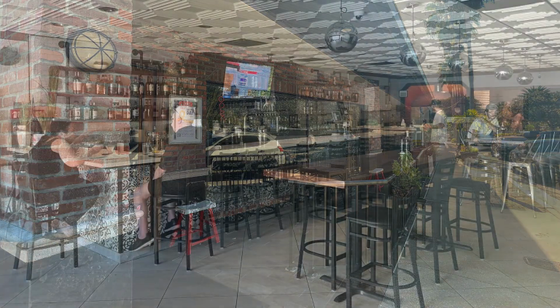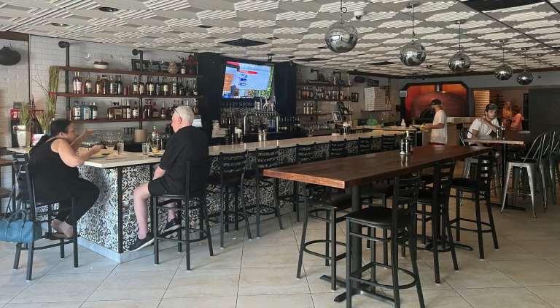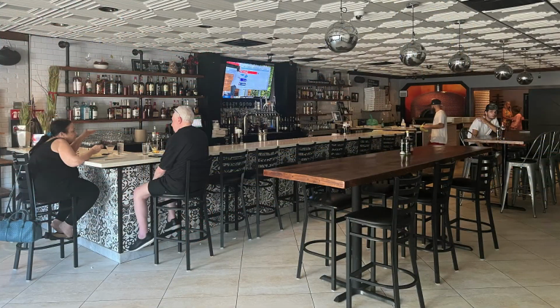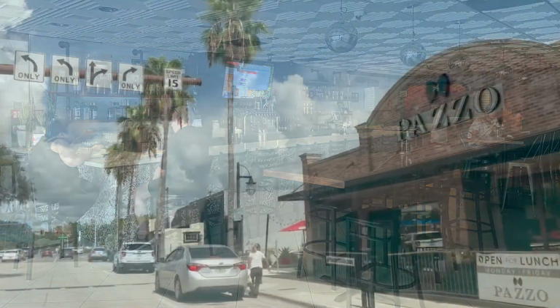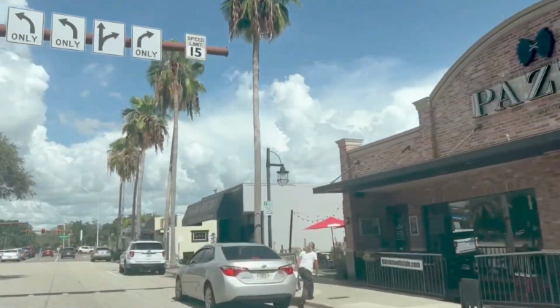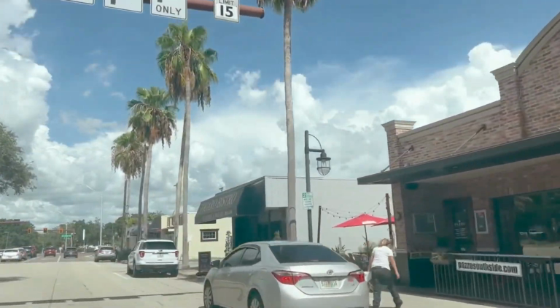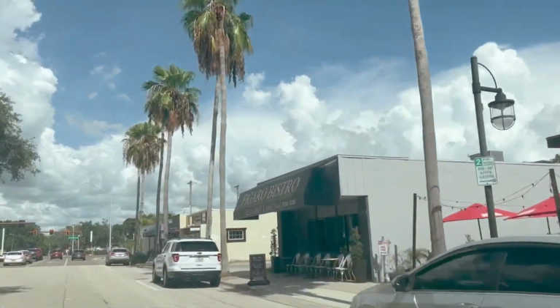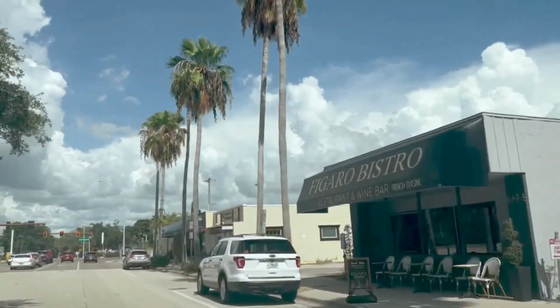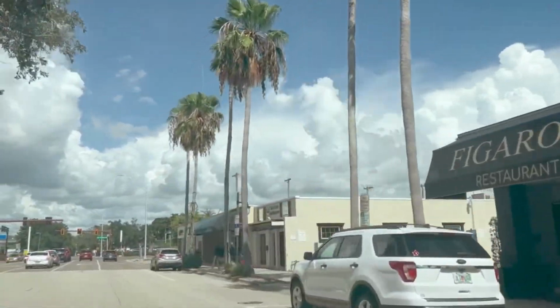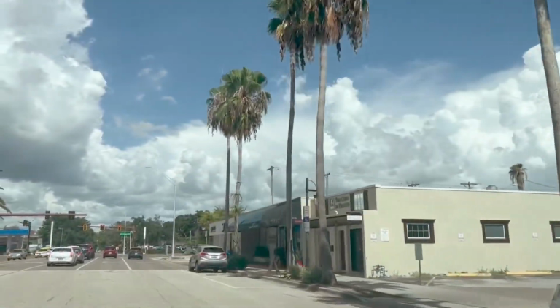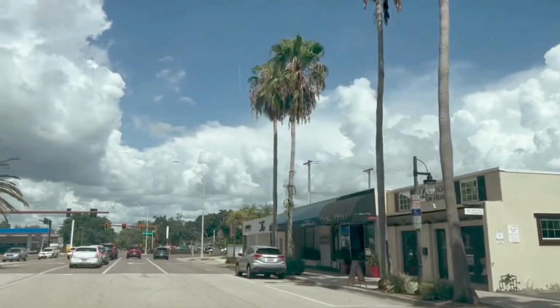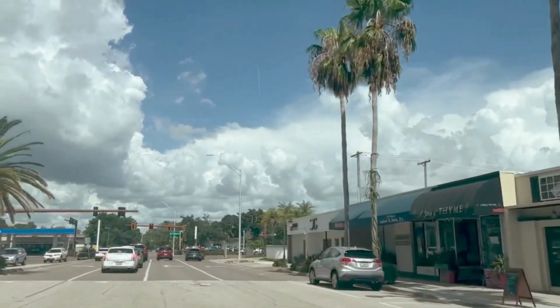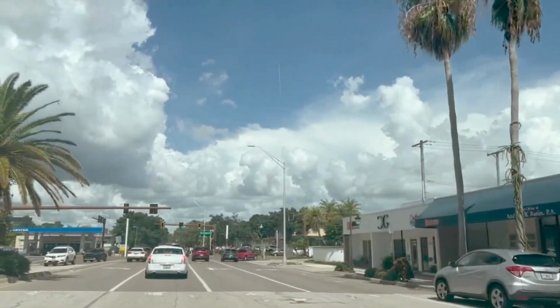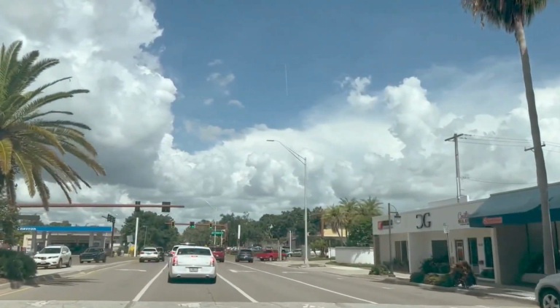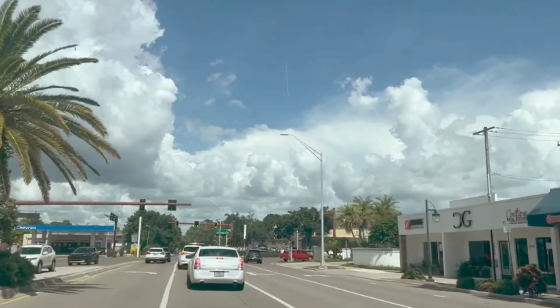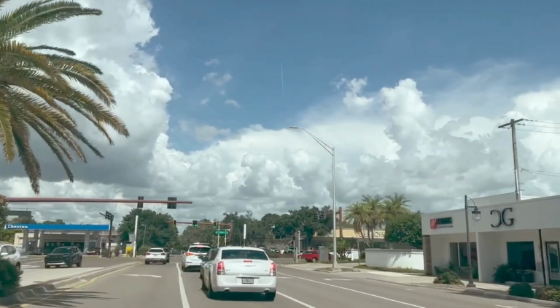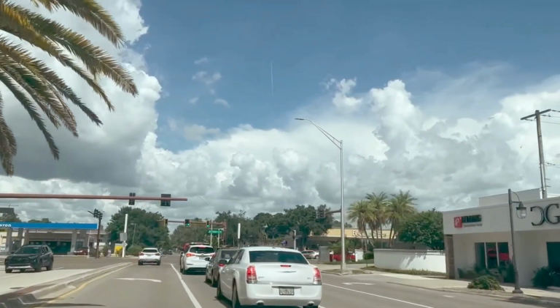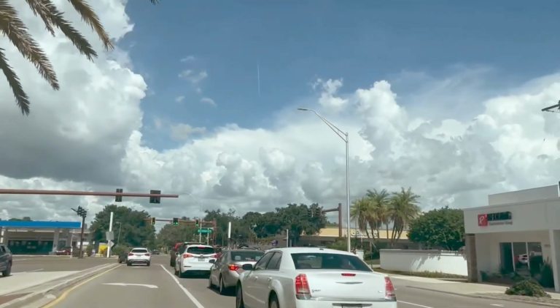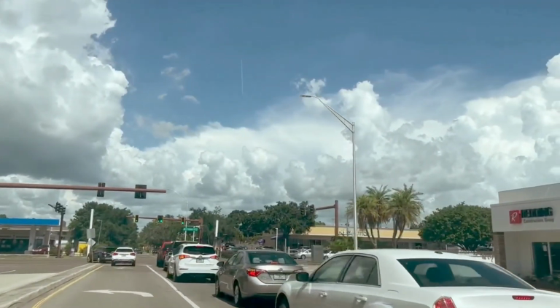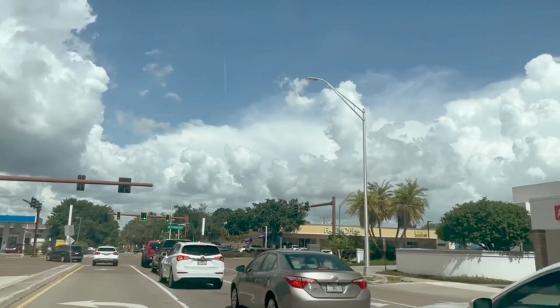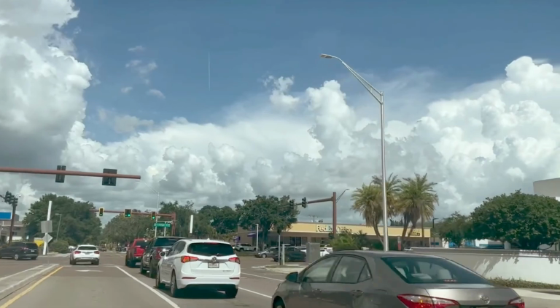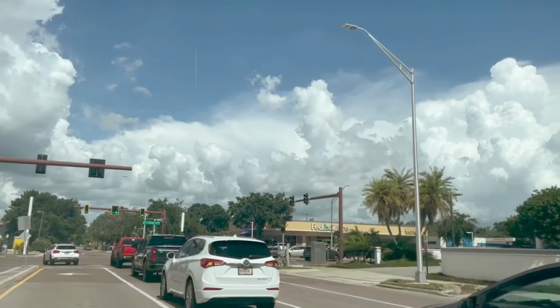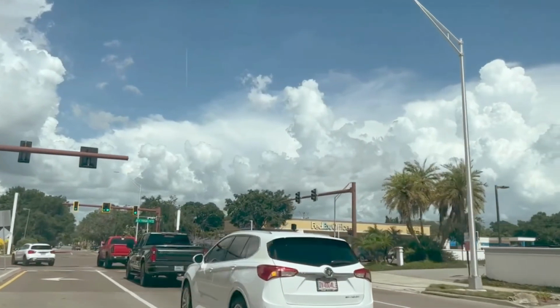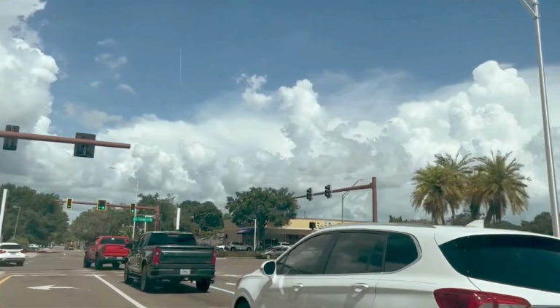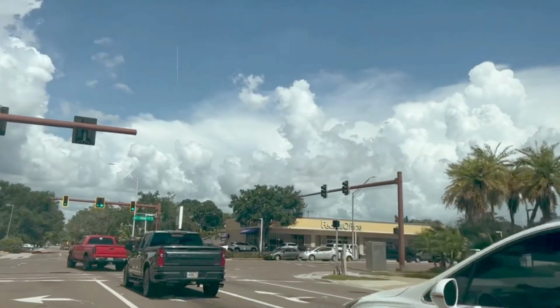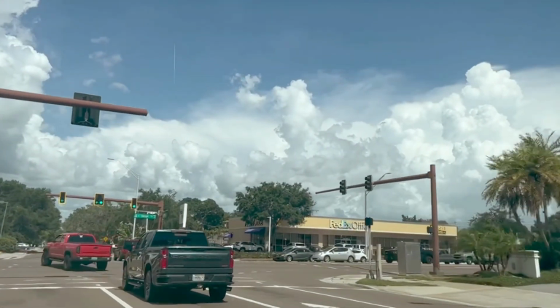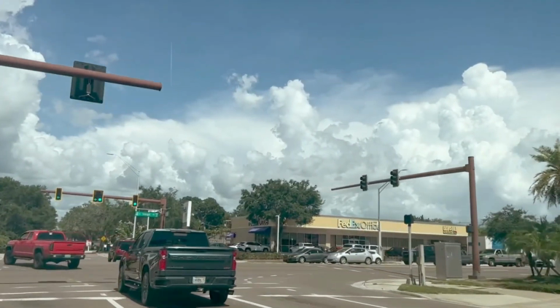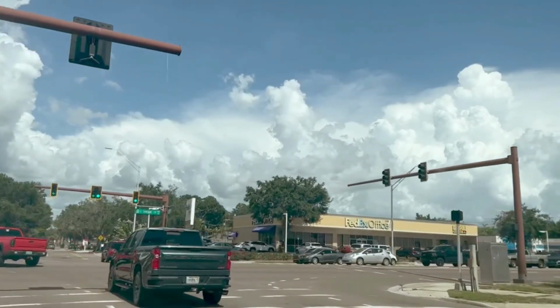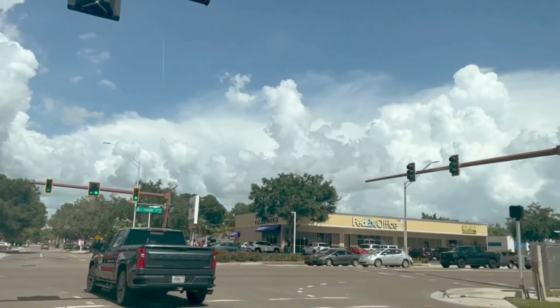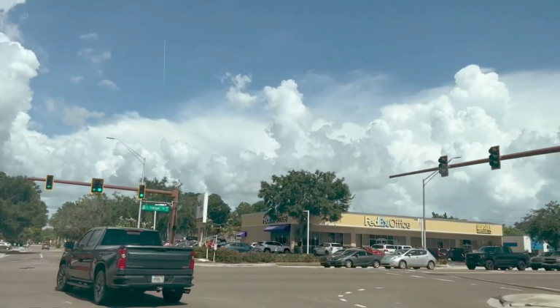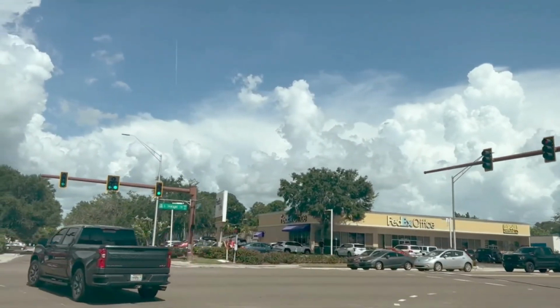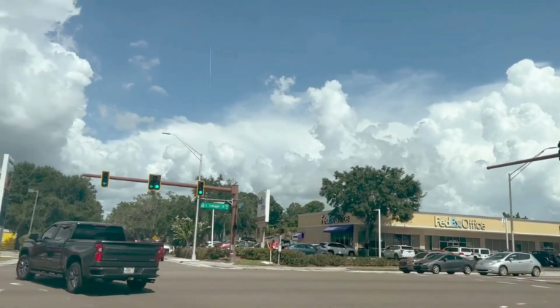So we're going to come up here and do a little U-turn. This is 41, so Southside Village is just west of the trail. The trail is also called 41, which is Tamiami Trail.